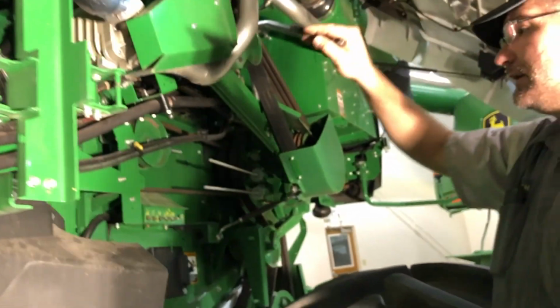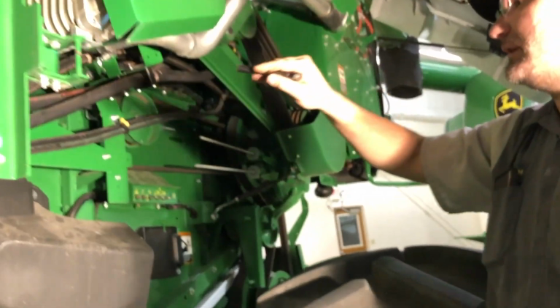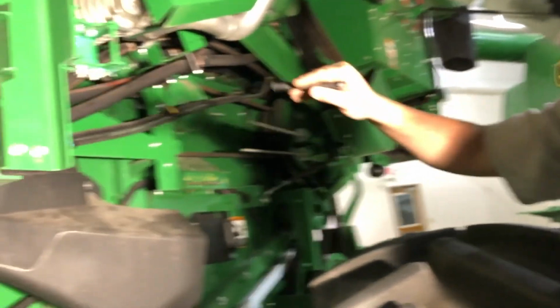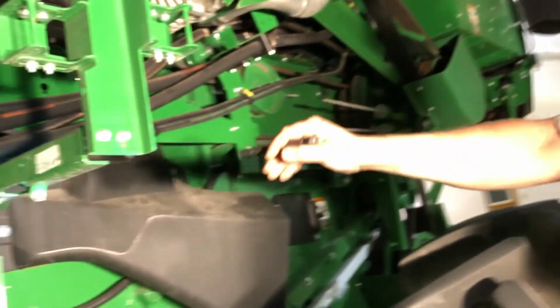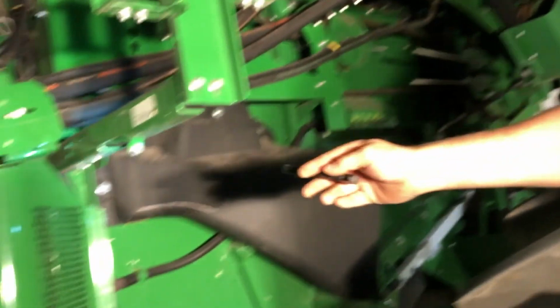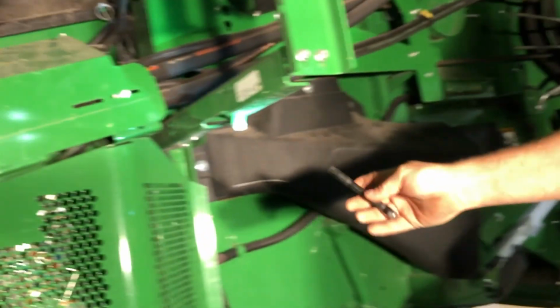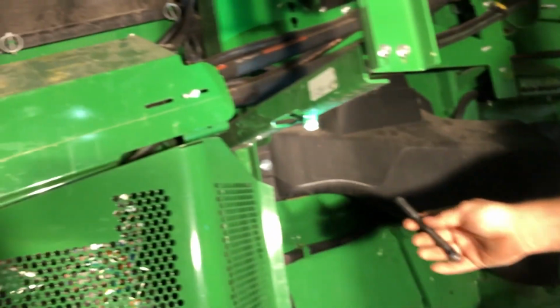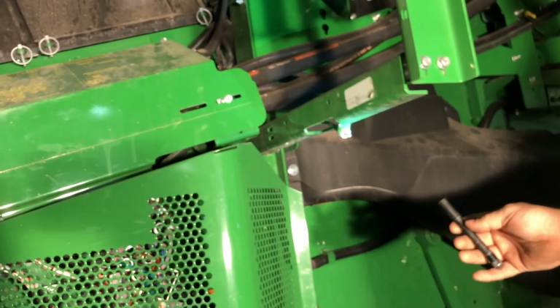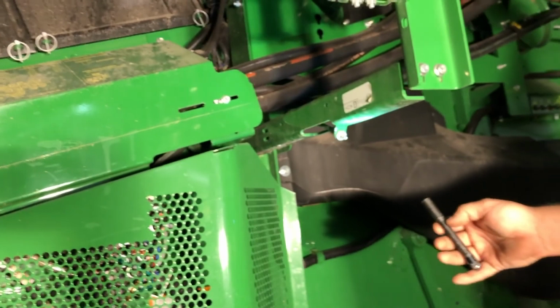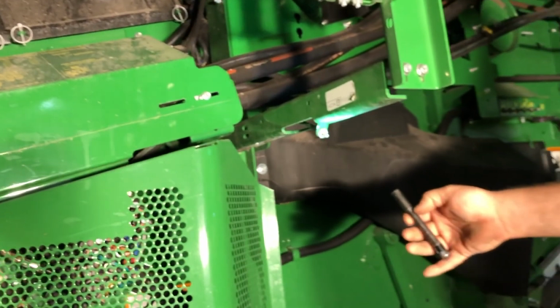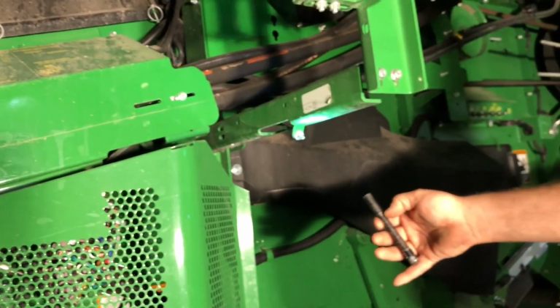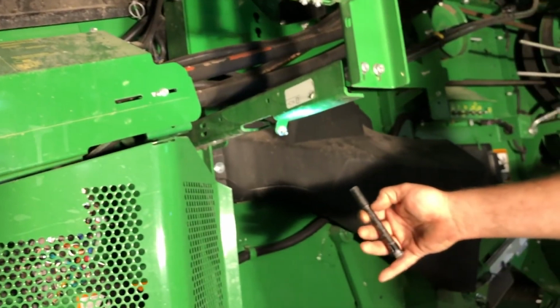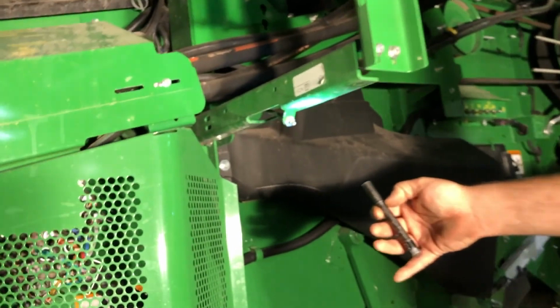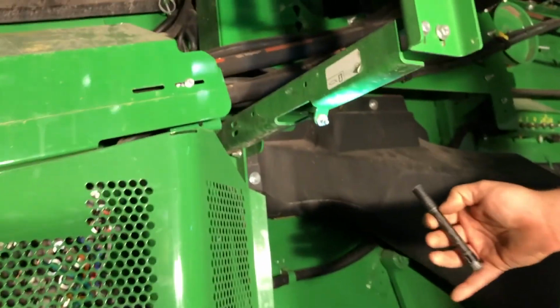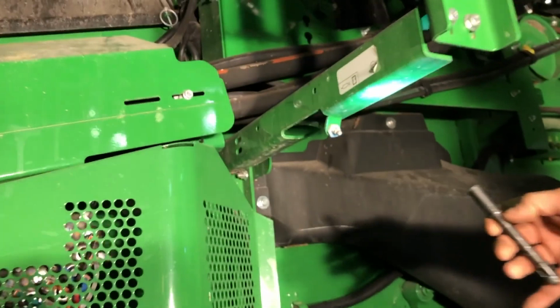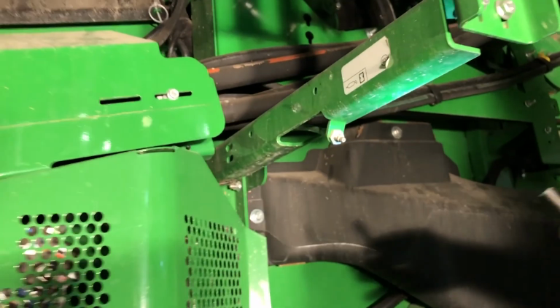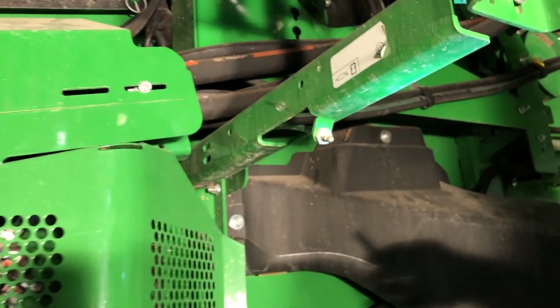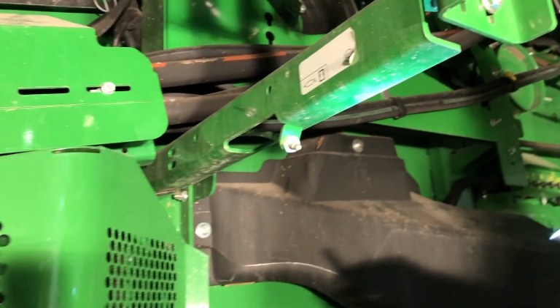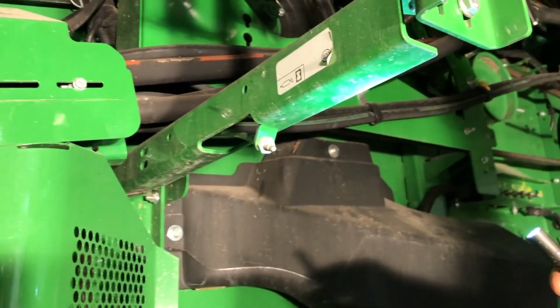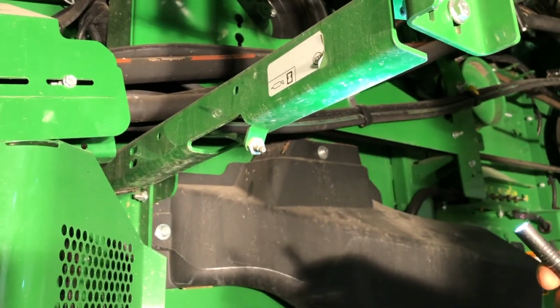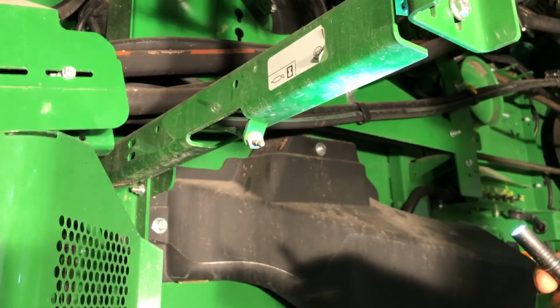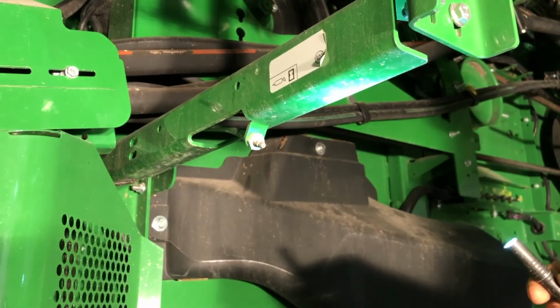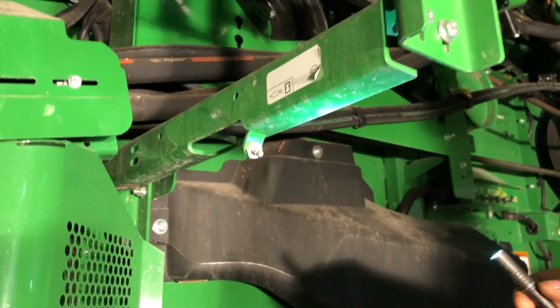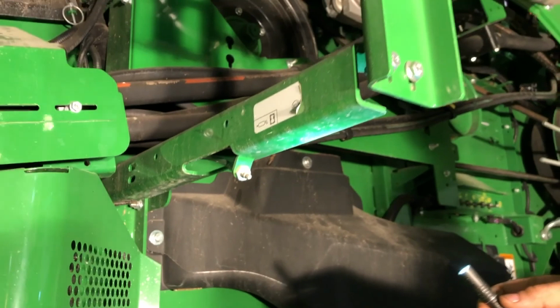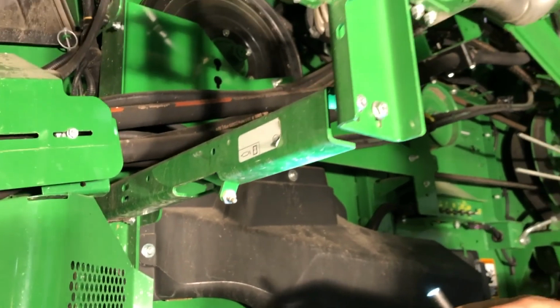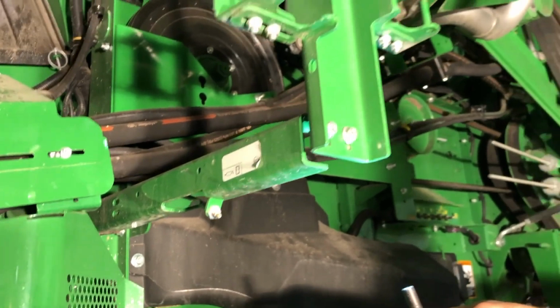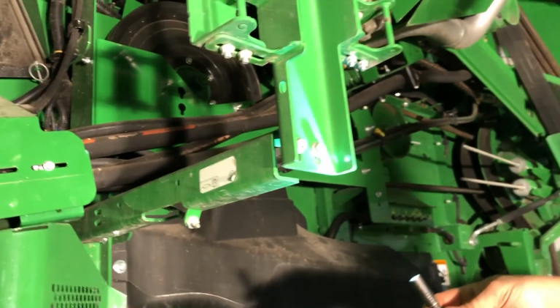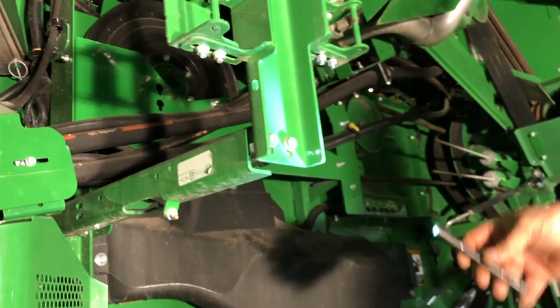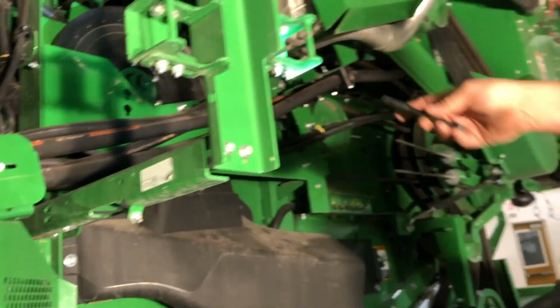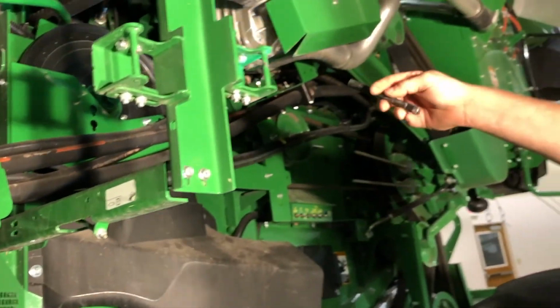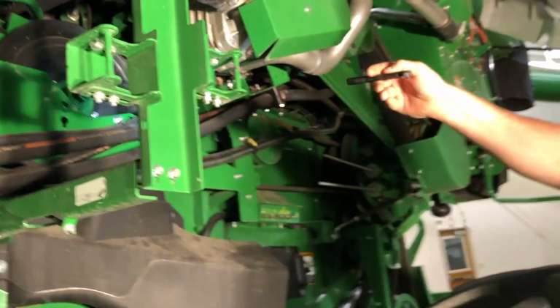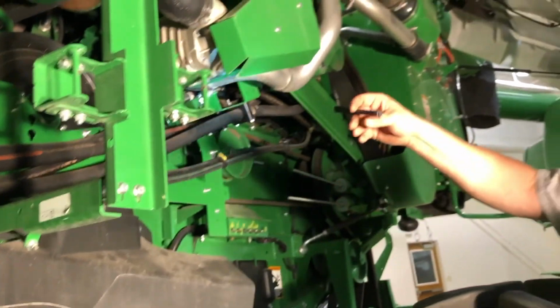Coming down and around, we've got your discharge beater grease zerk here — it's a 400-hour zerk. That one is two to three pumps every day to put some fresh grease right back in.